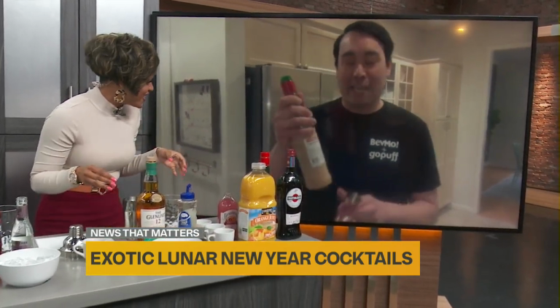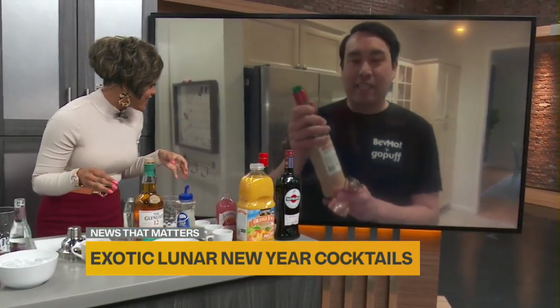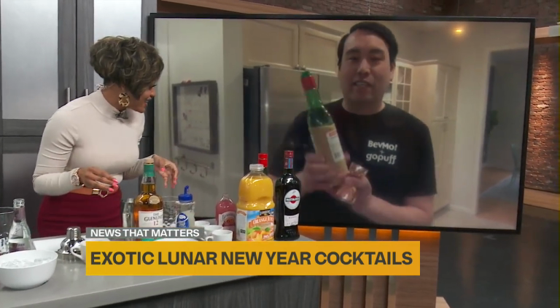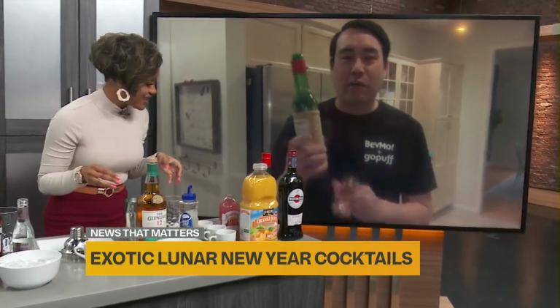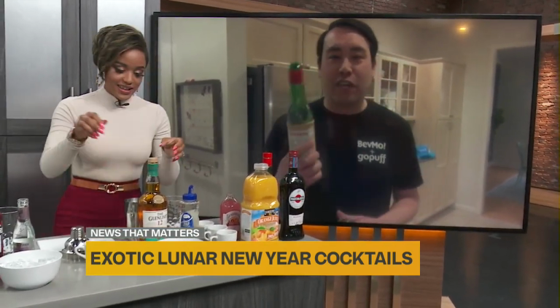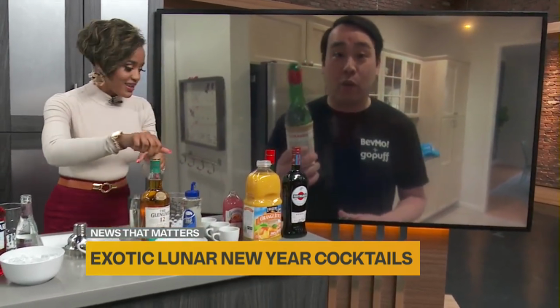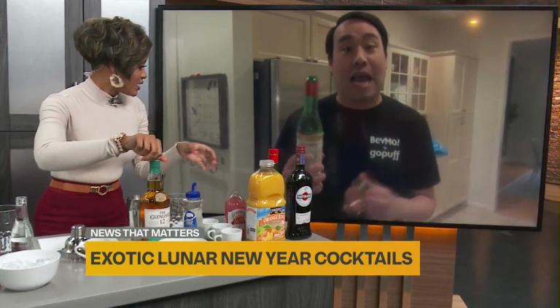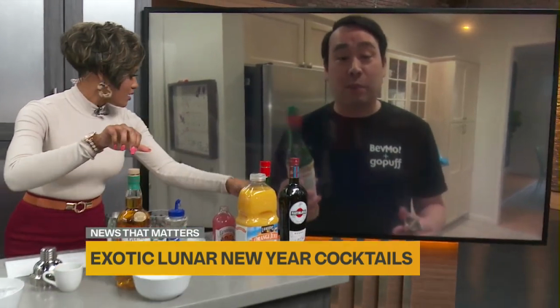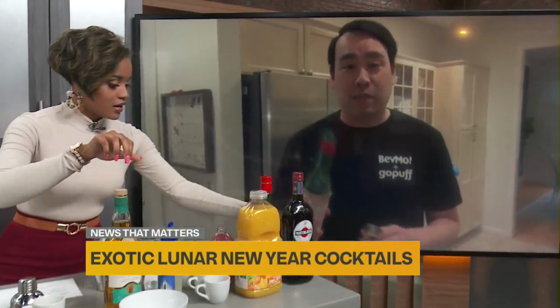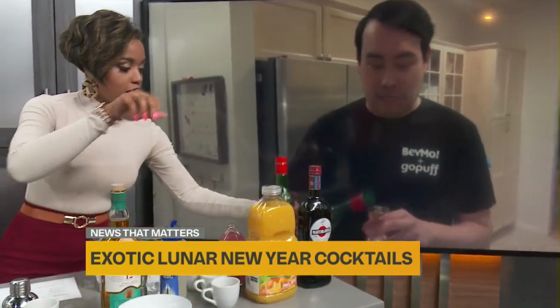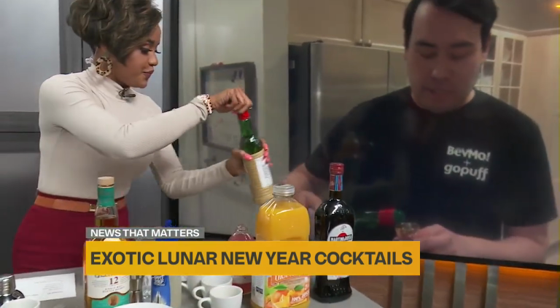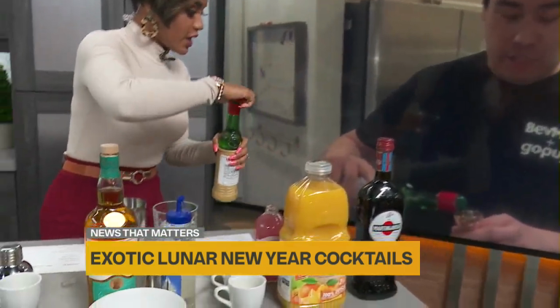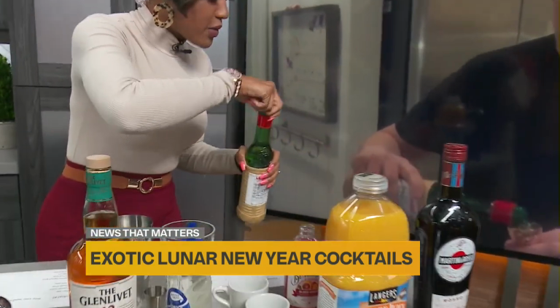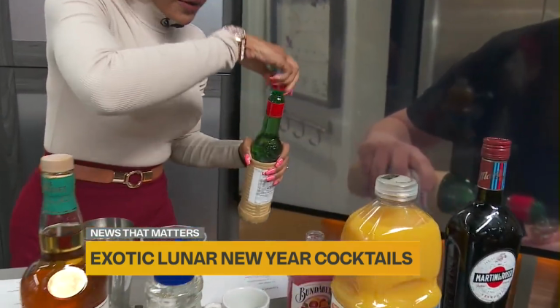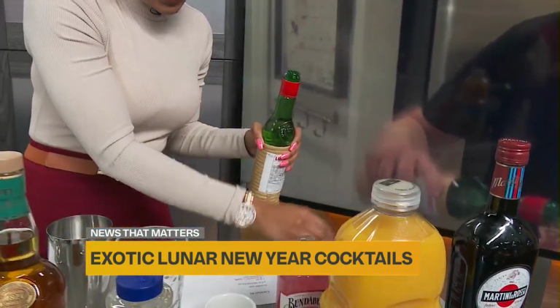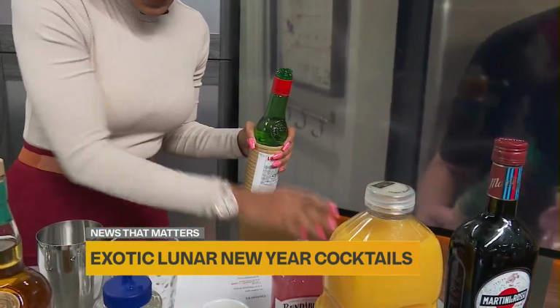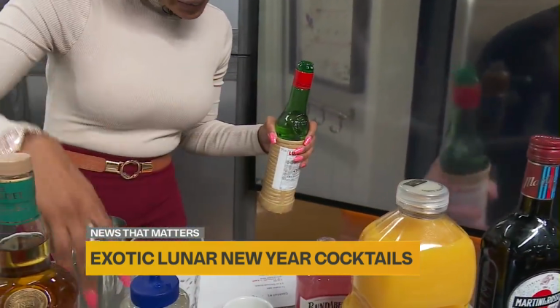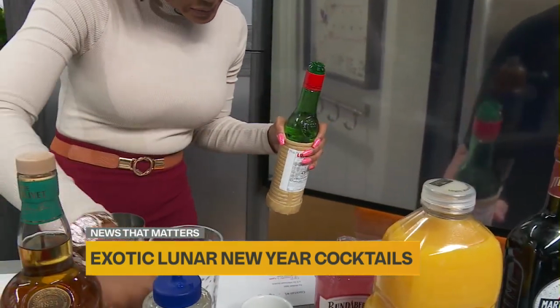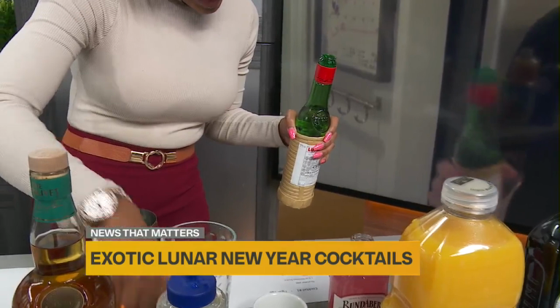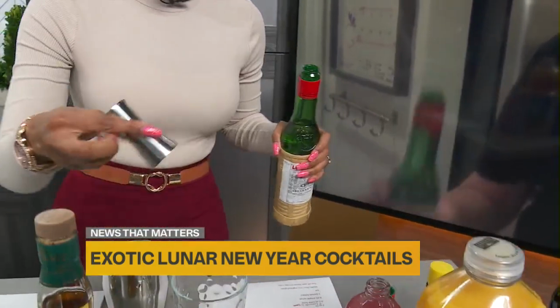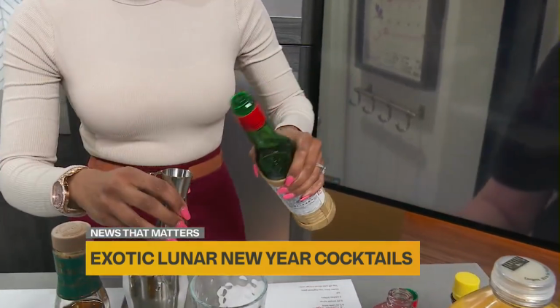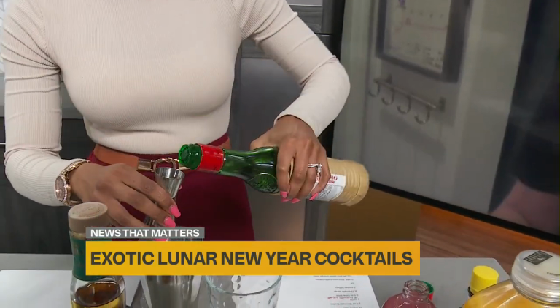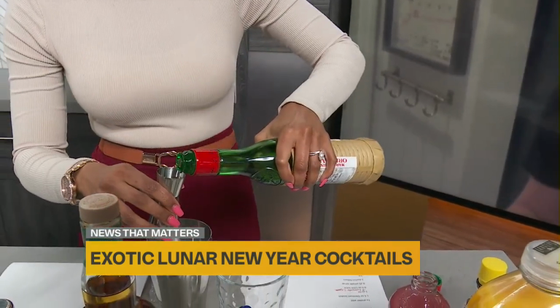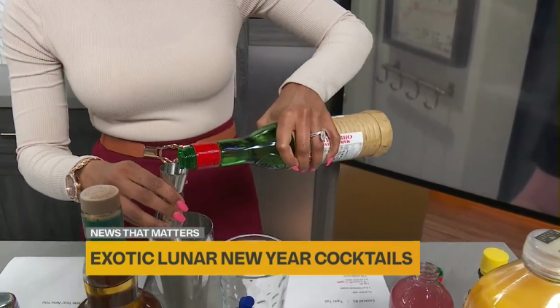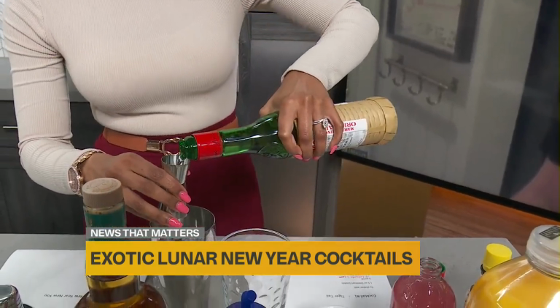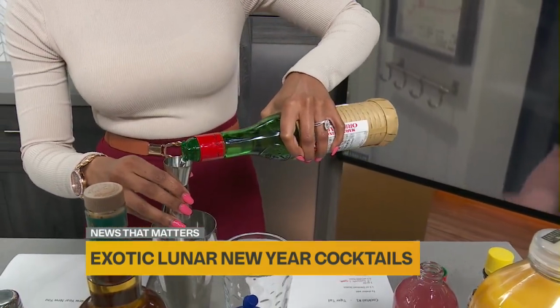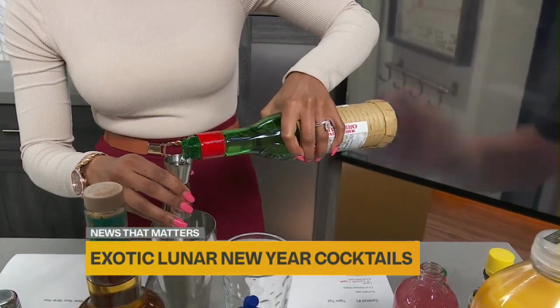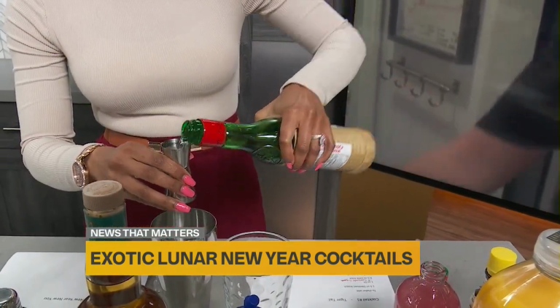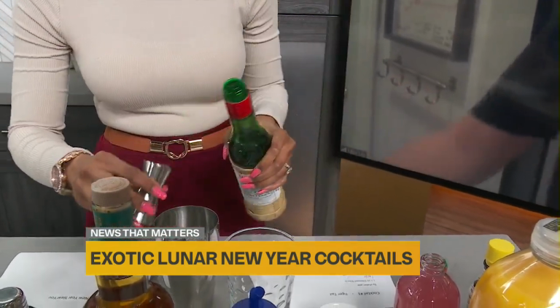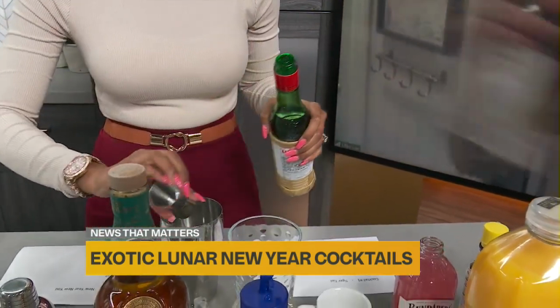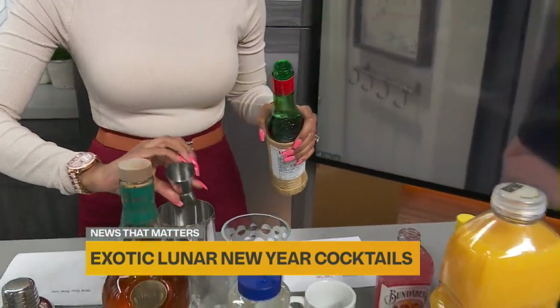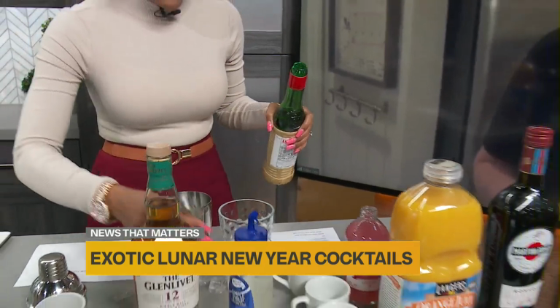The next thing is Luxardo — this is a cherry liqueur. It's going to add some spice to it. How much of this one? Let's say half an ounce. Half an ounce — yeah, I think half an ounce works.